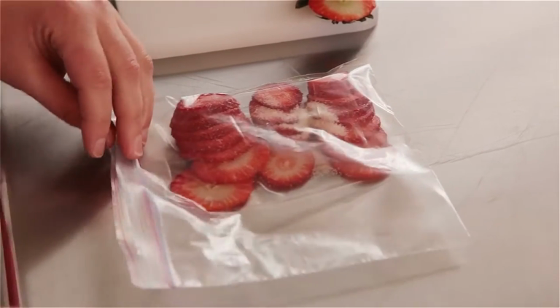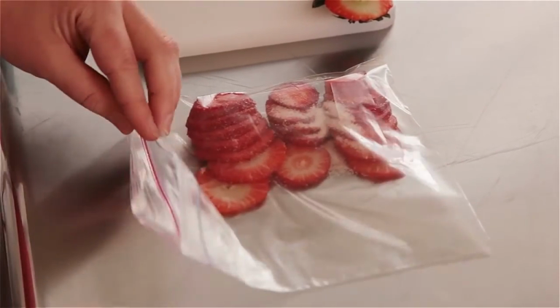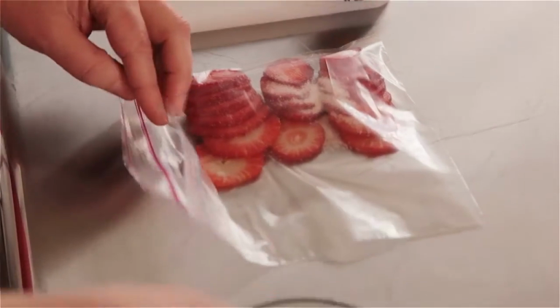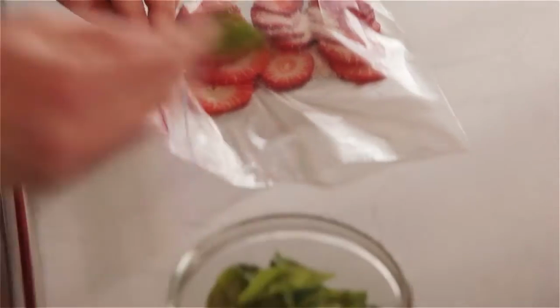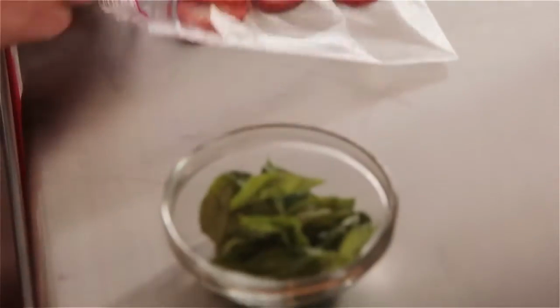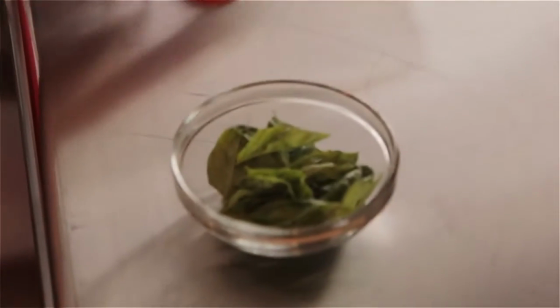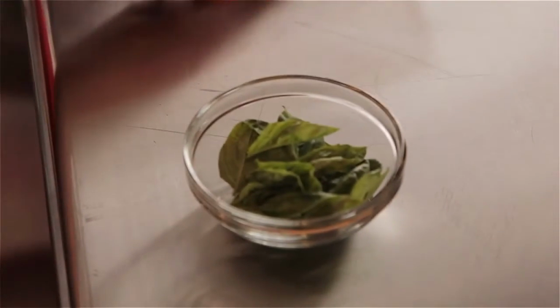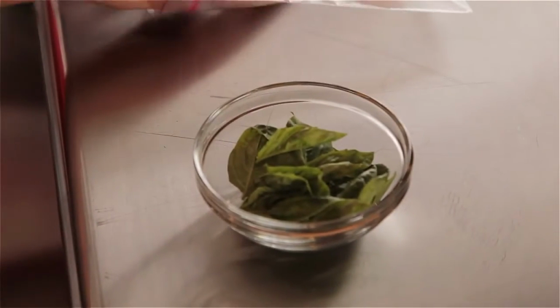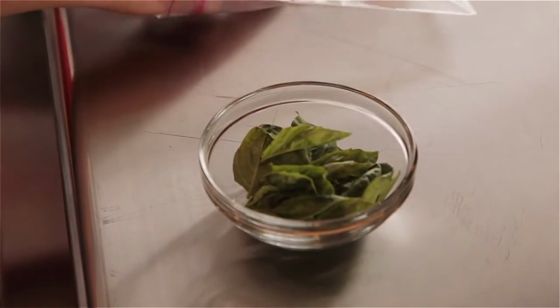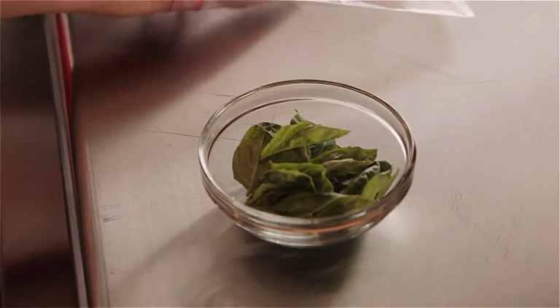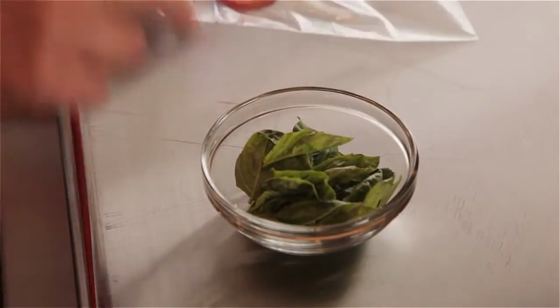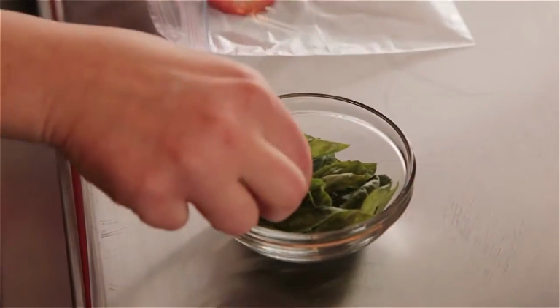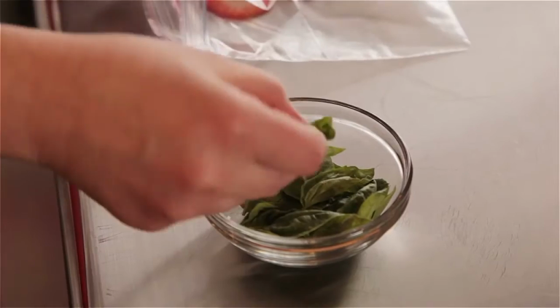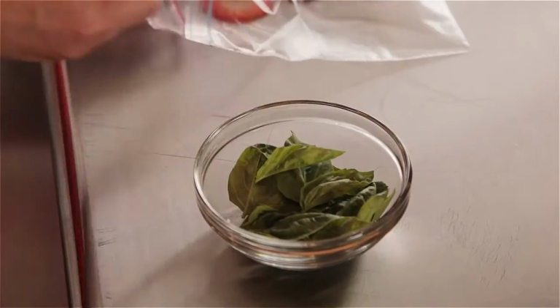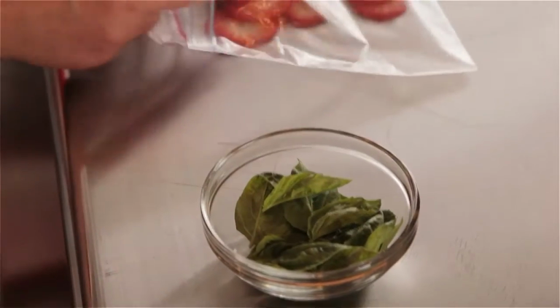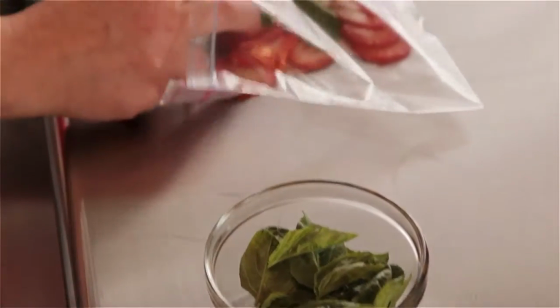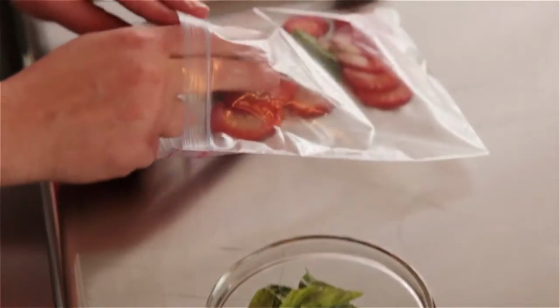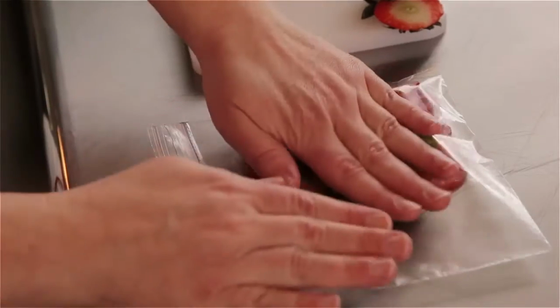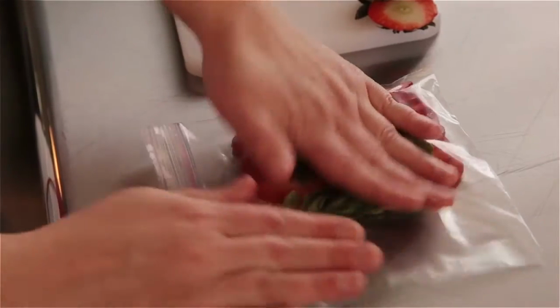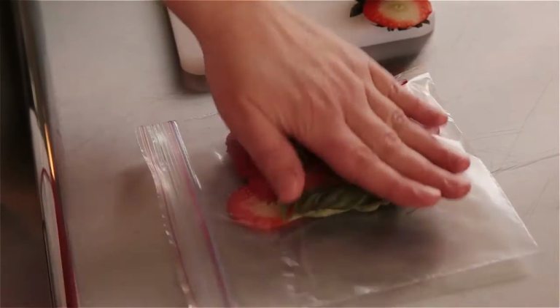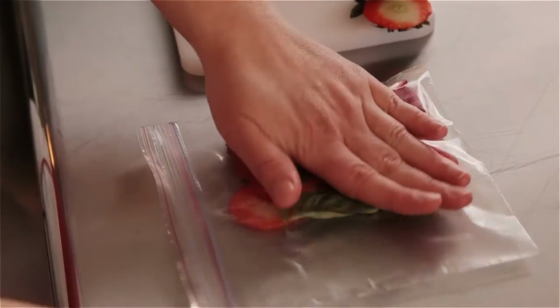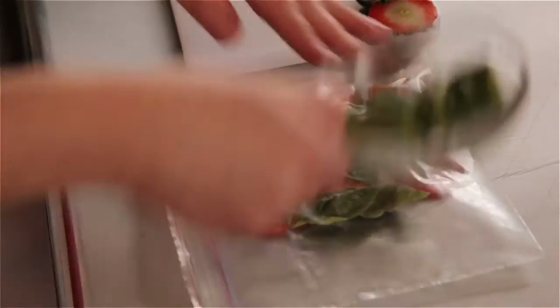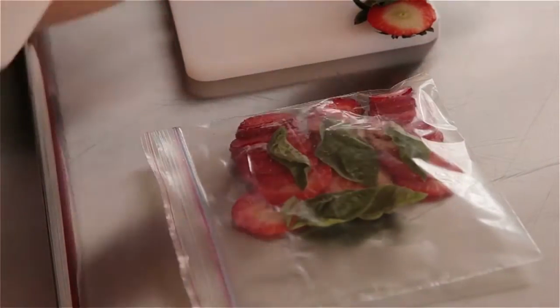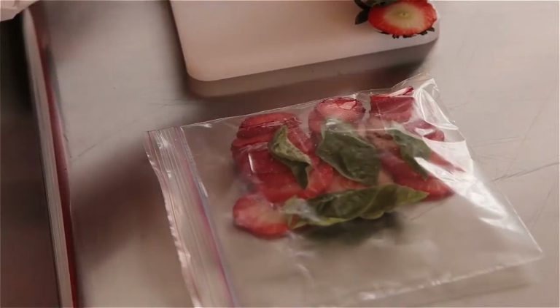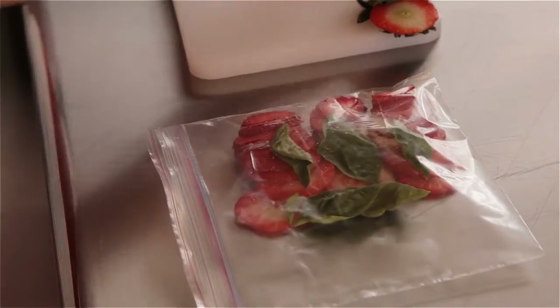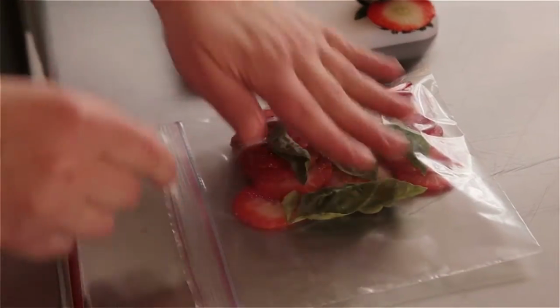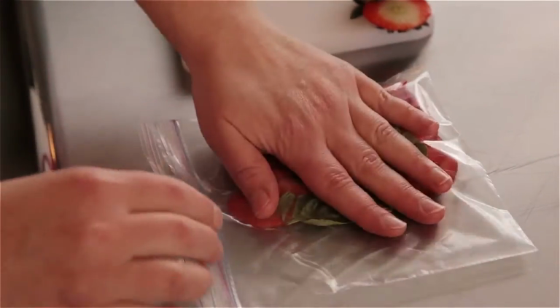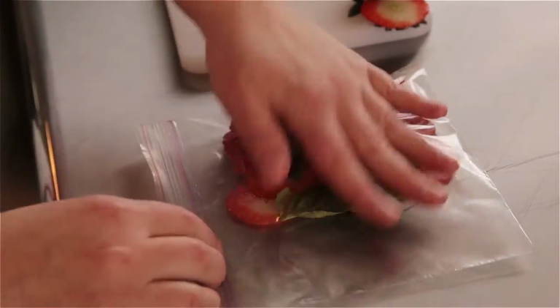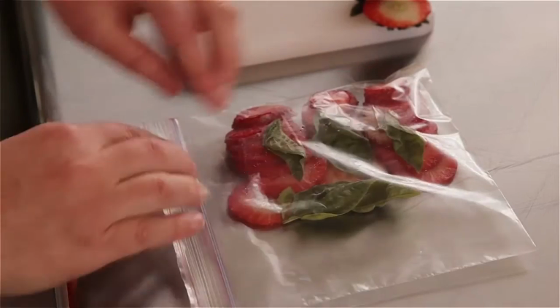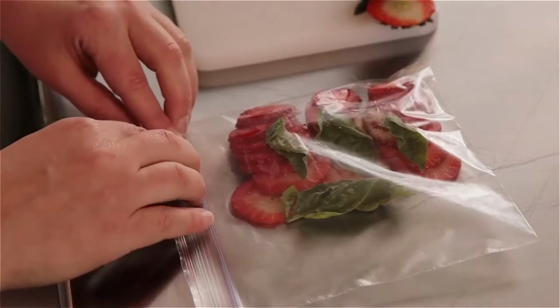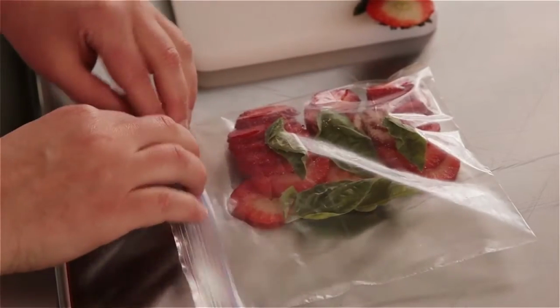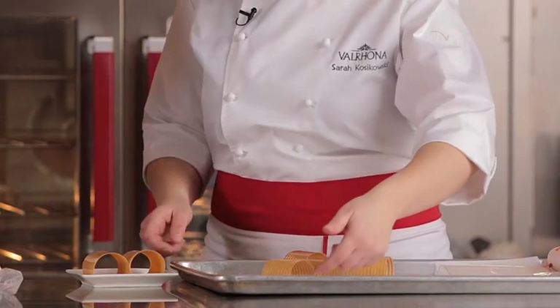I sprinkled just a little bit of sugar — not too much, especially if your berries are nice and sweet — then pressed as much air out as possible and let that set in the refrigerator overnight.